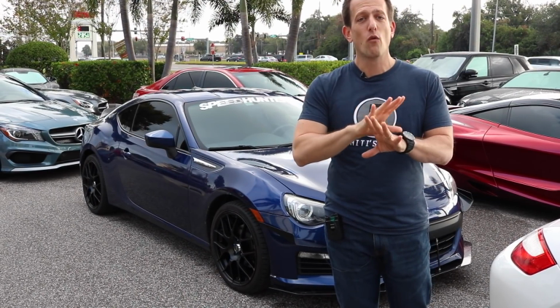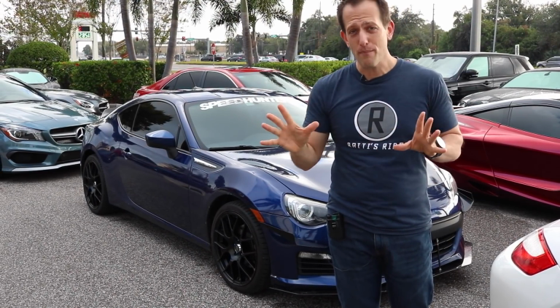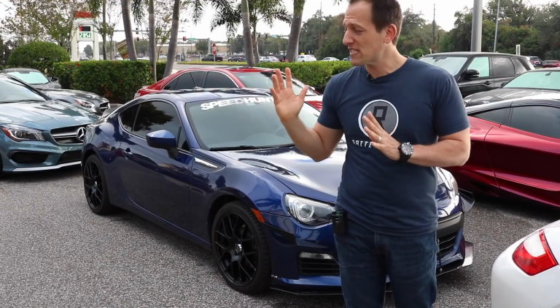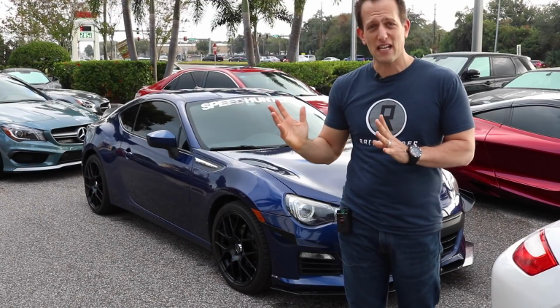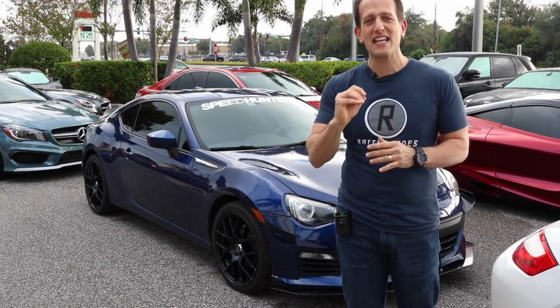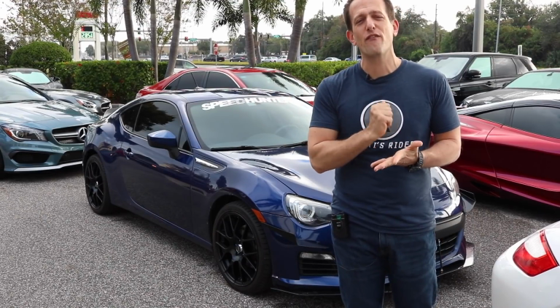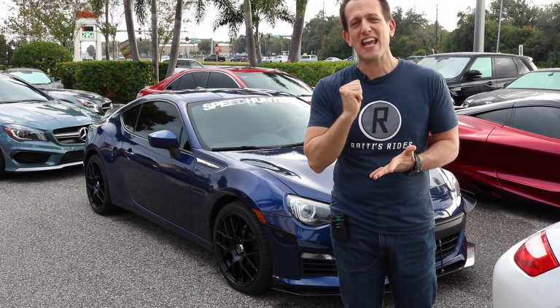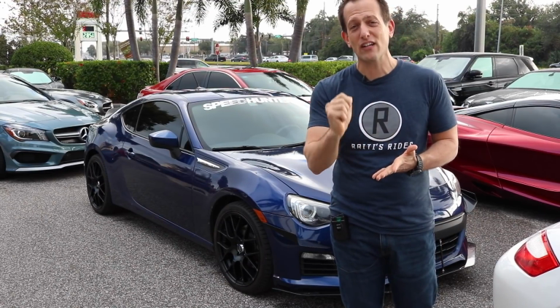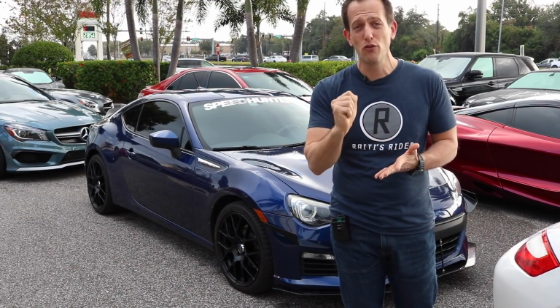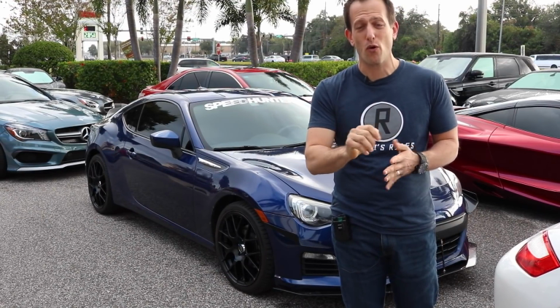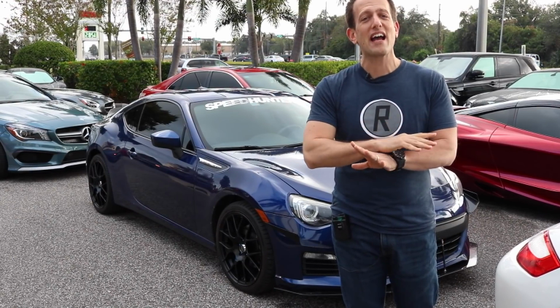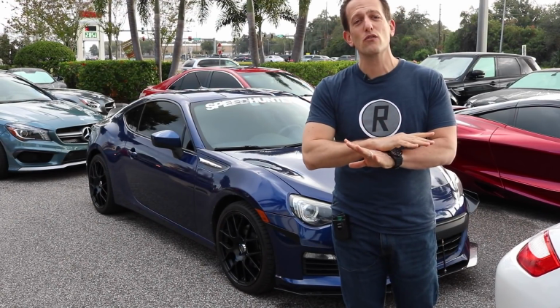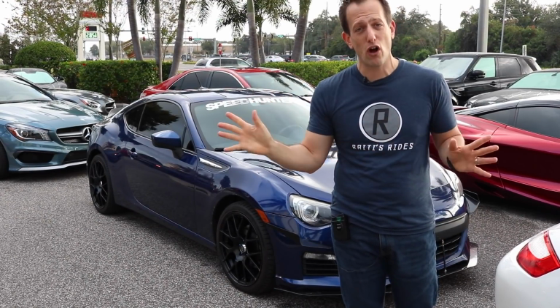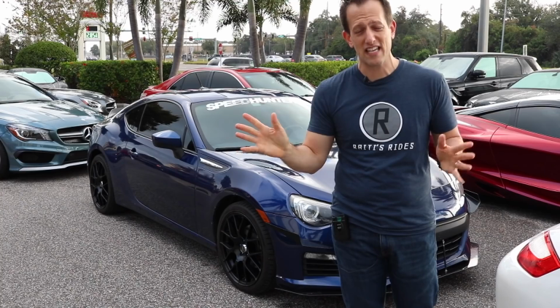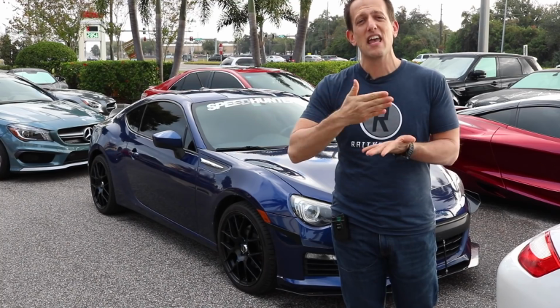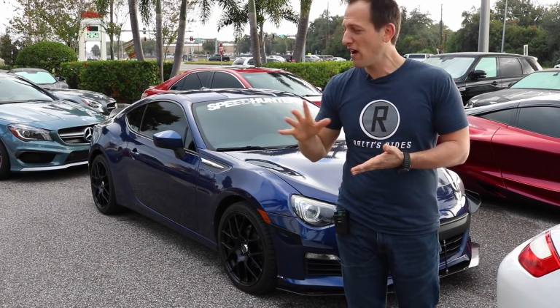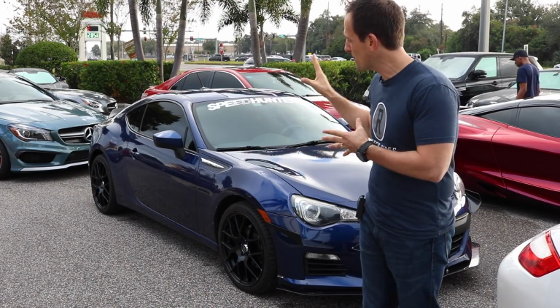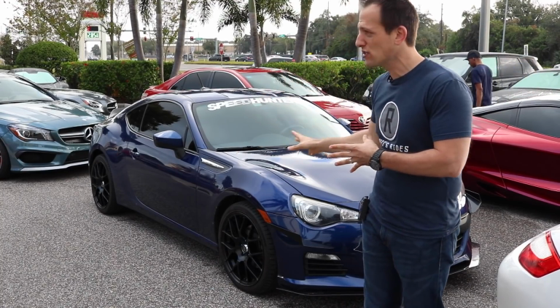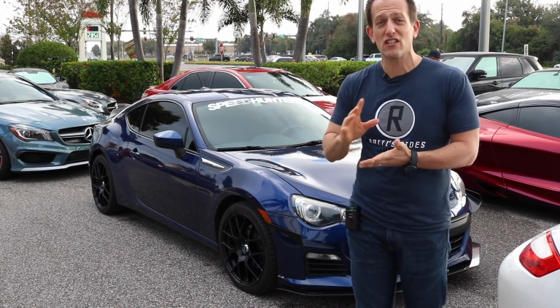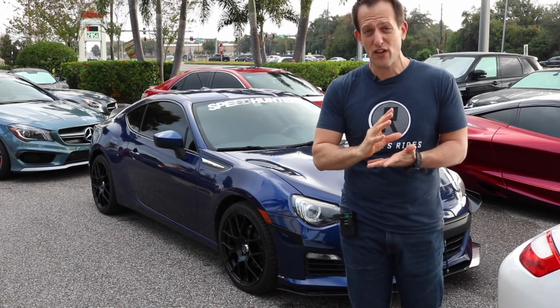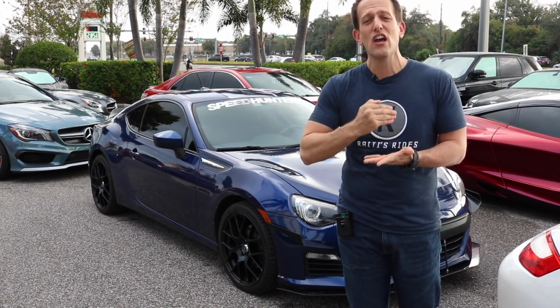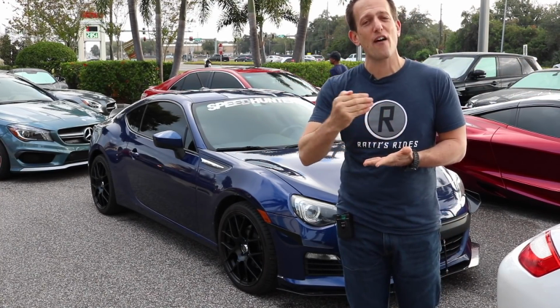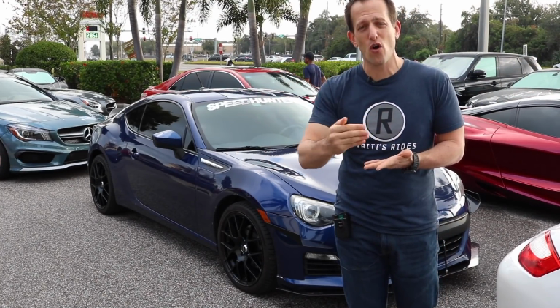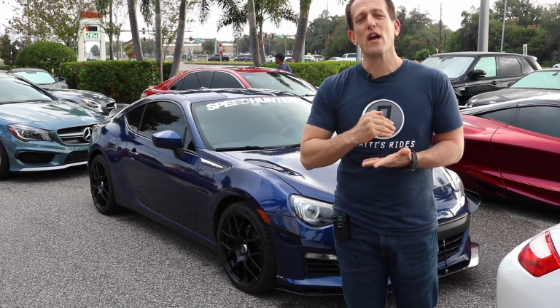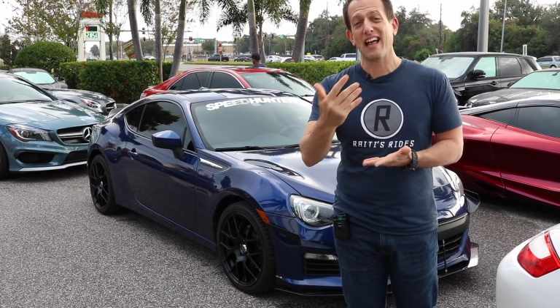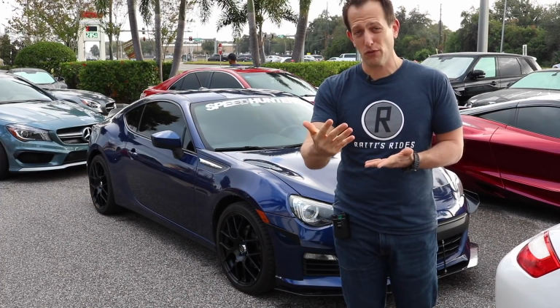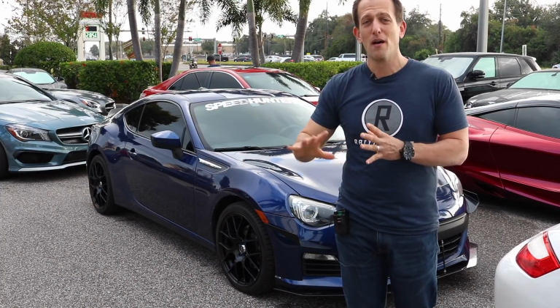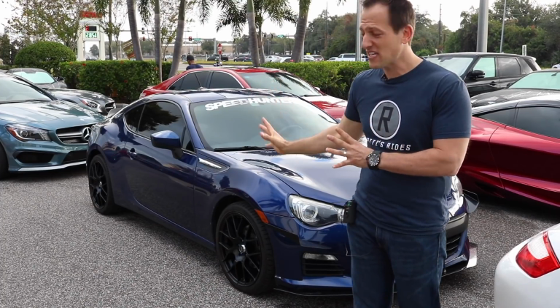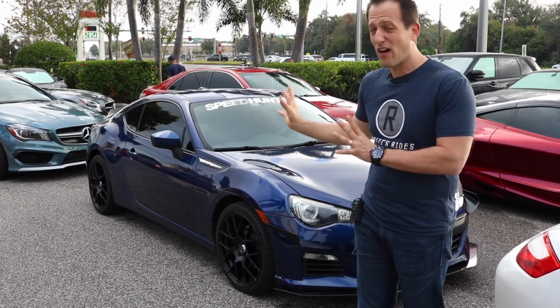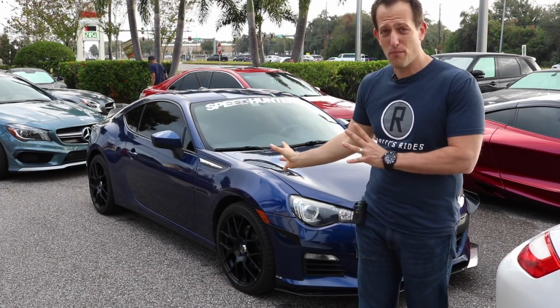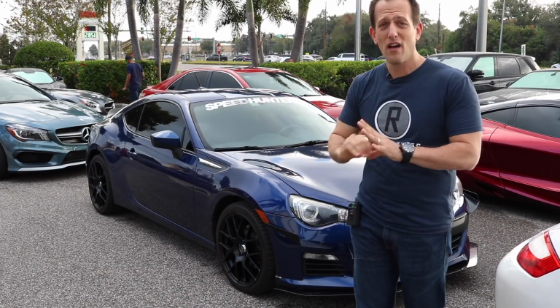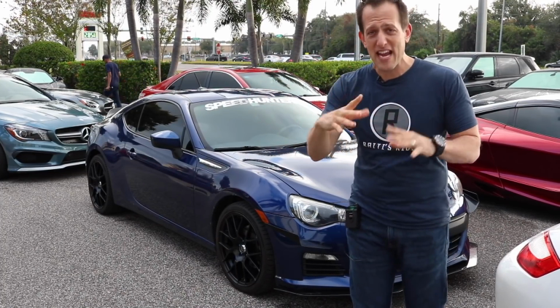Right off the bat, what's amazing about it is that it's finished in Galaxy Blue Pearl. That color no longer exists. If you want to get something close to this shade, you have to go with Lapis Blue. But this Galaxy Blue Pearl — amazing.